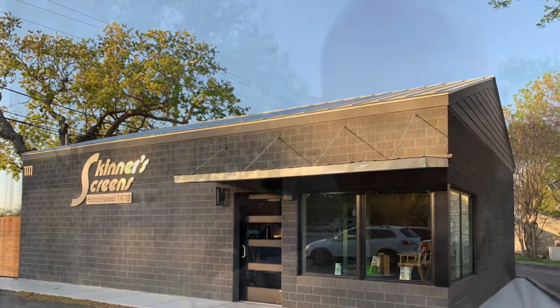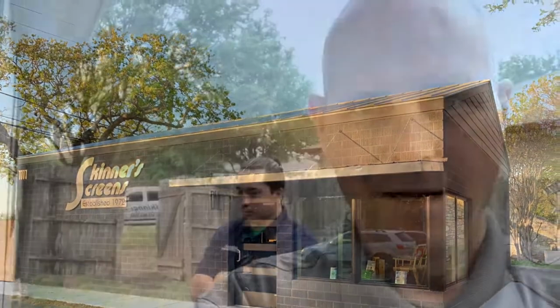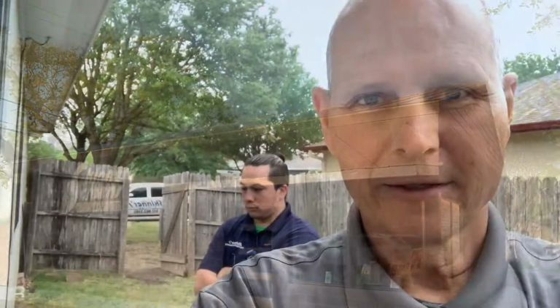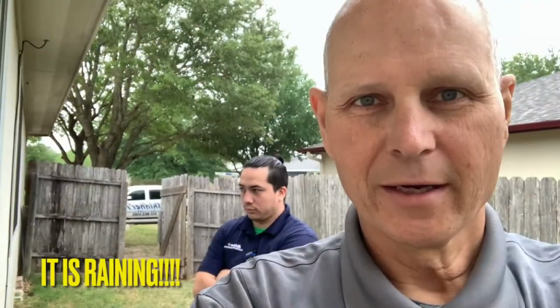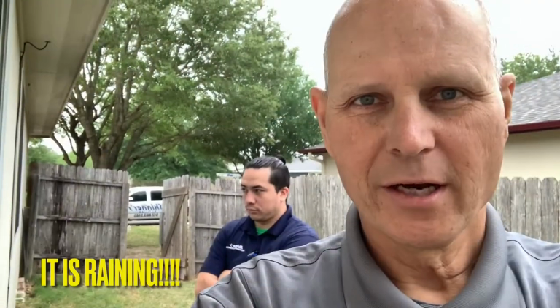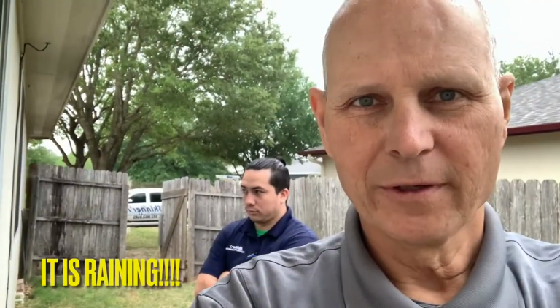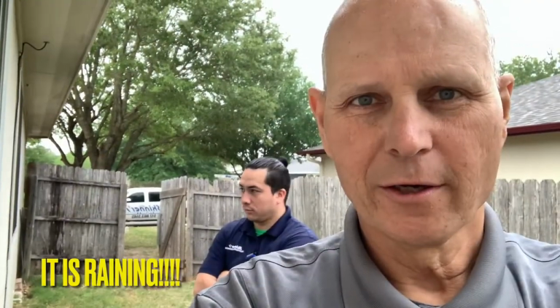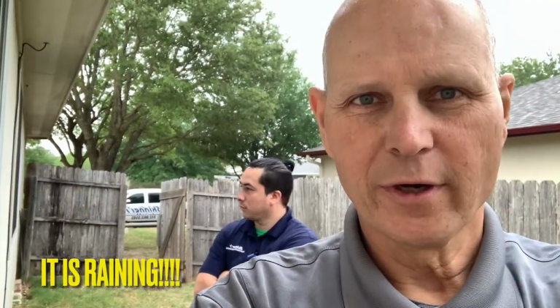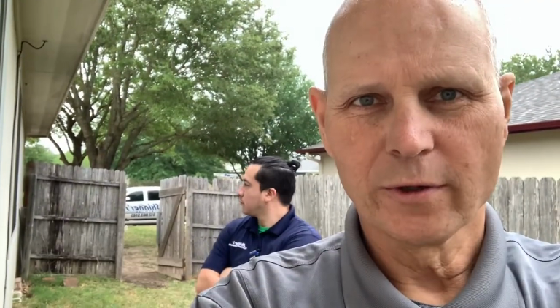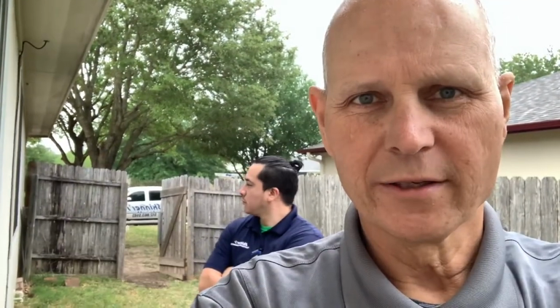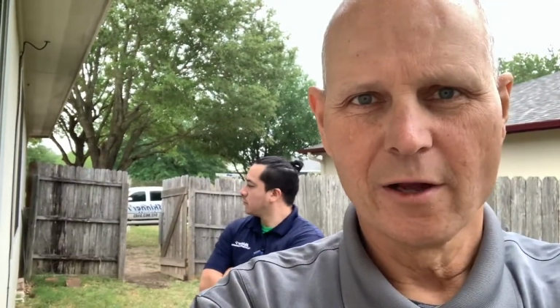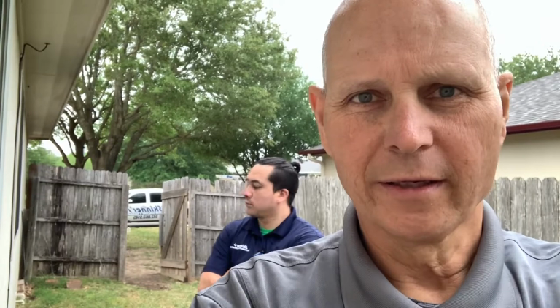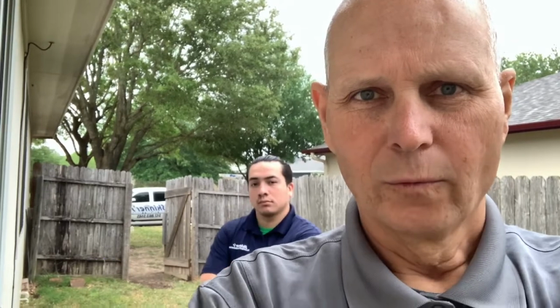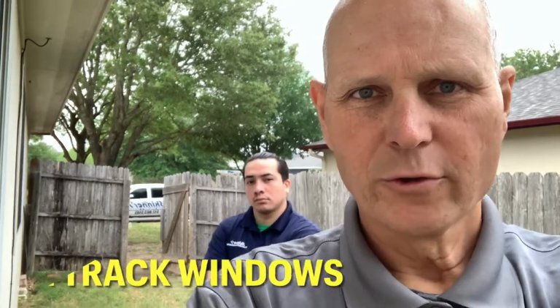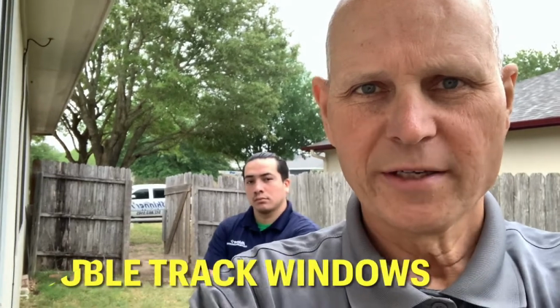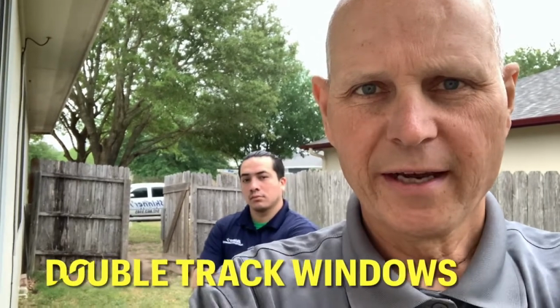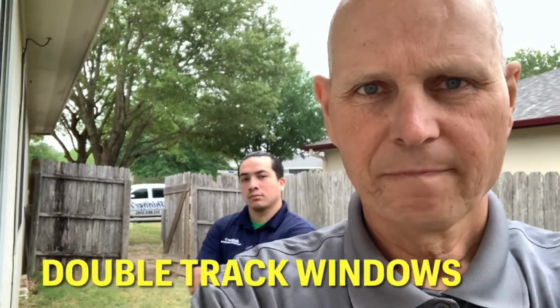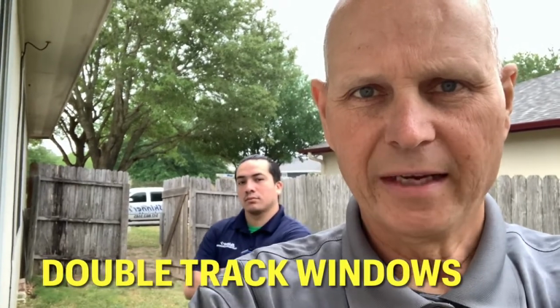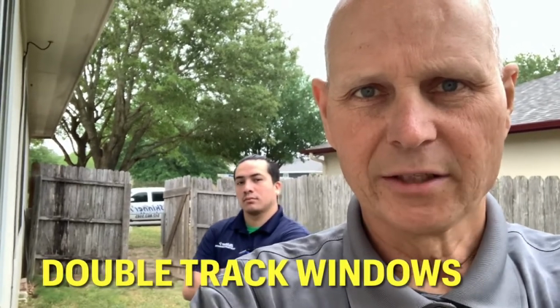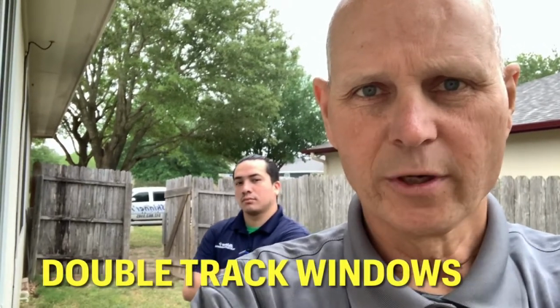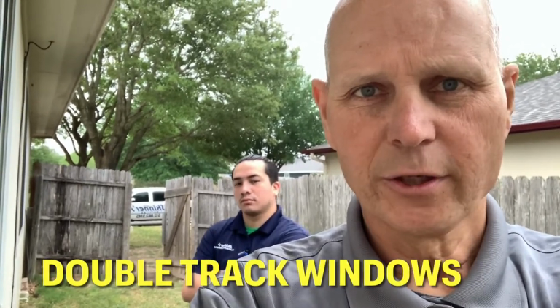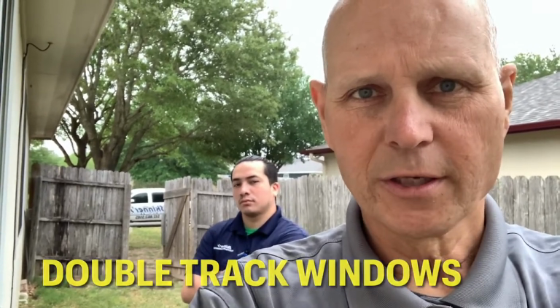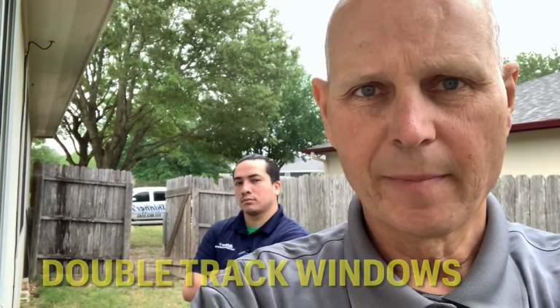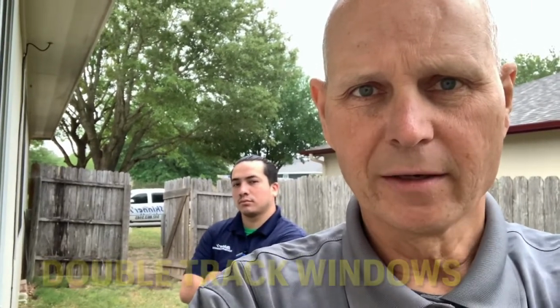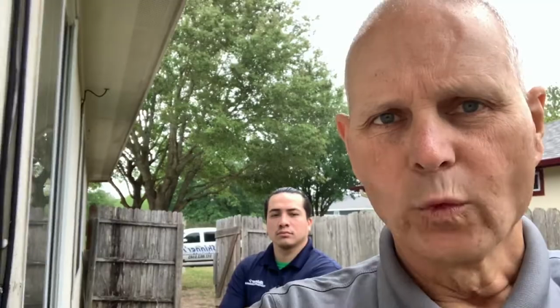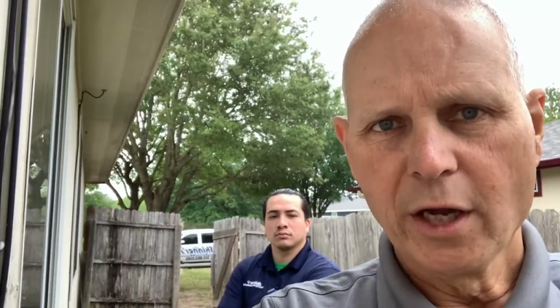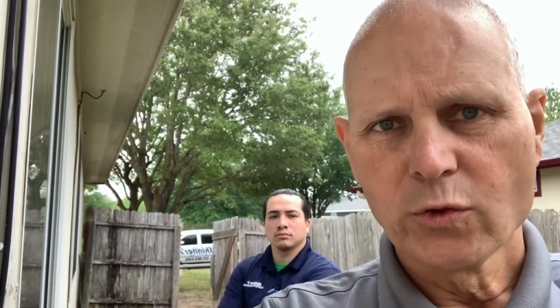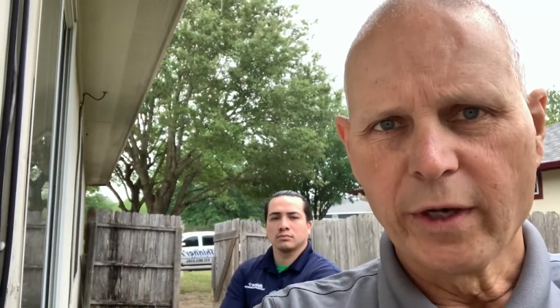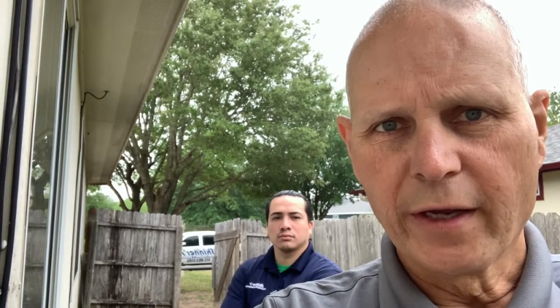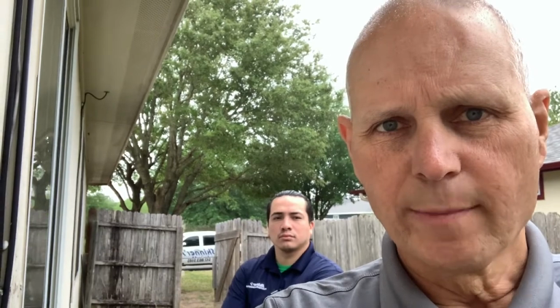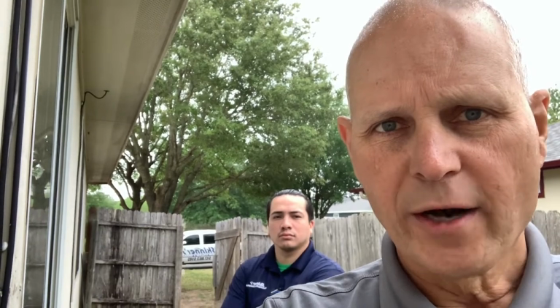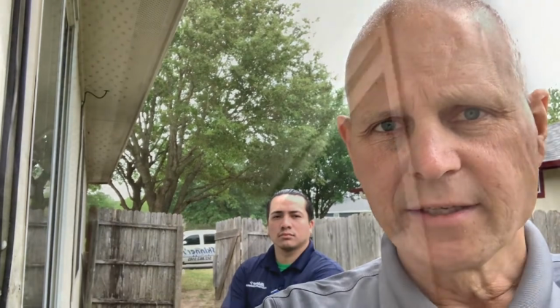Hey, this is Mike and Jay with Skinner Screen. We're installing window screens today and just wanted to show you a little something about windows with a double track system.